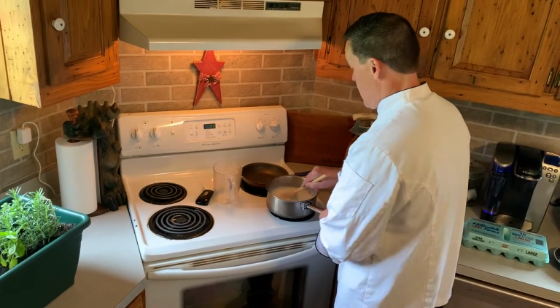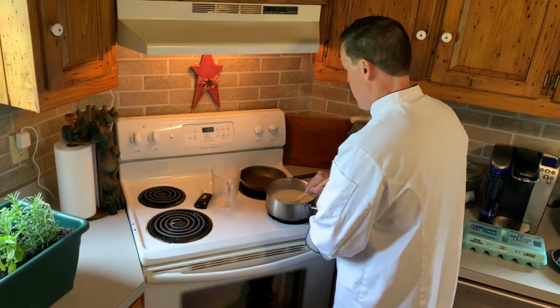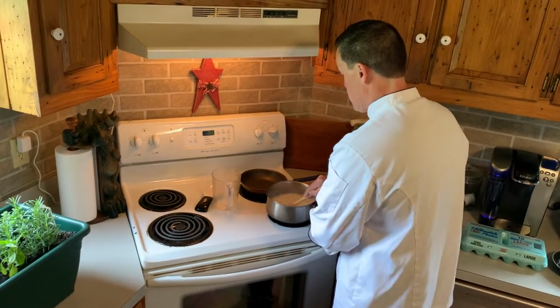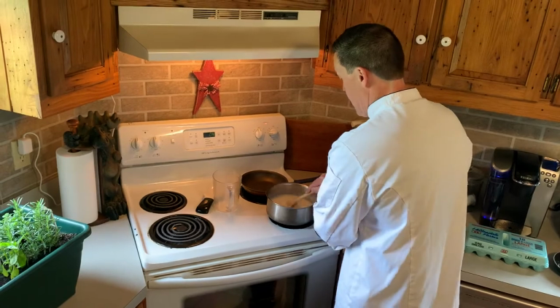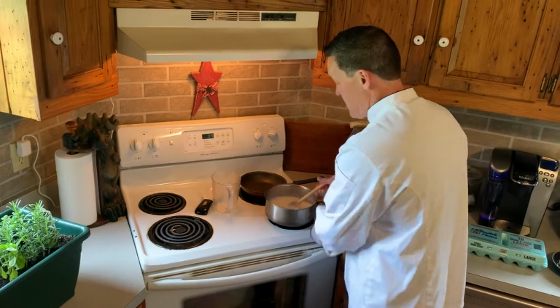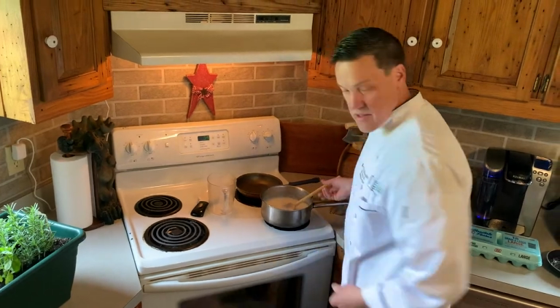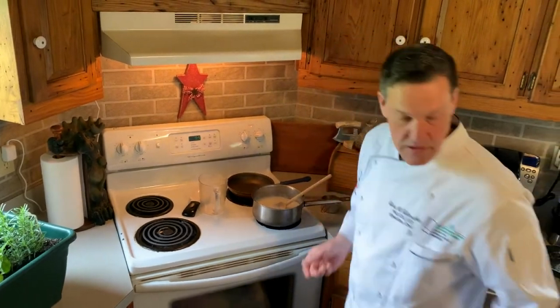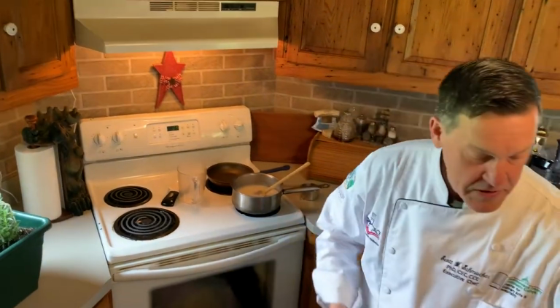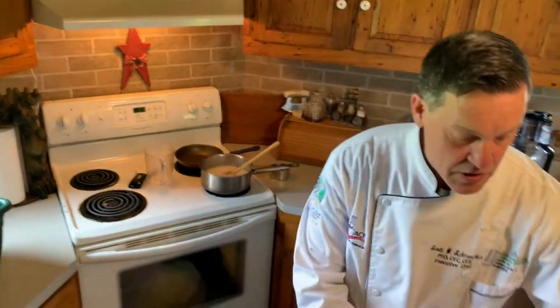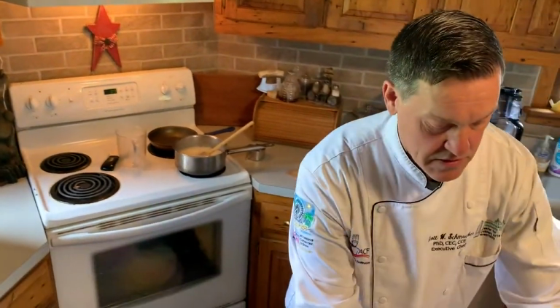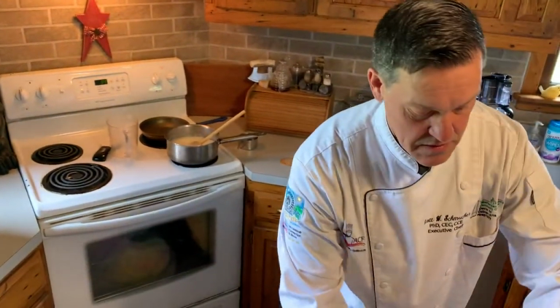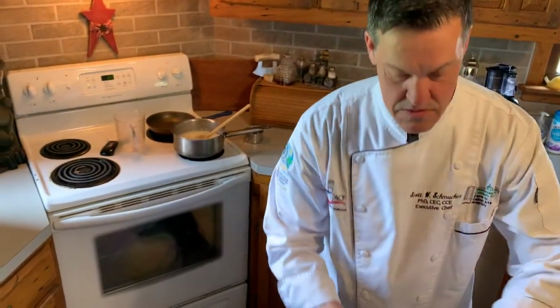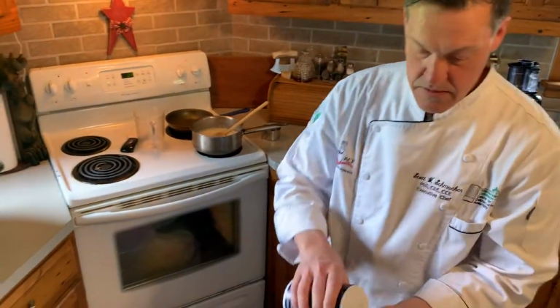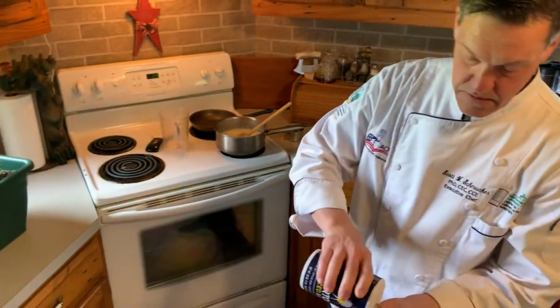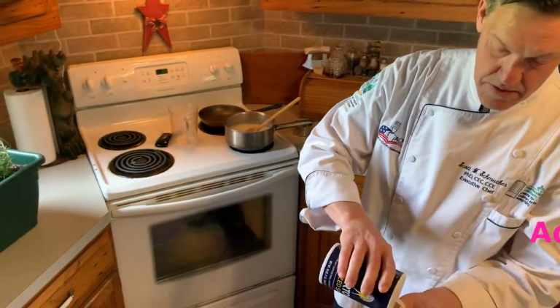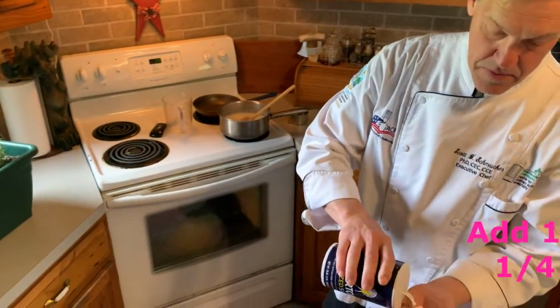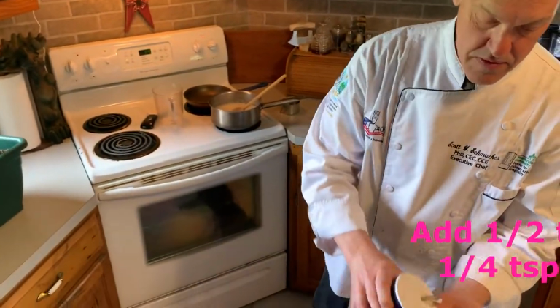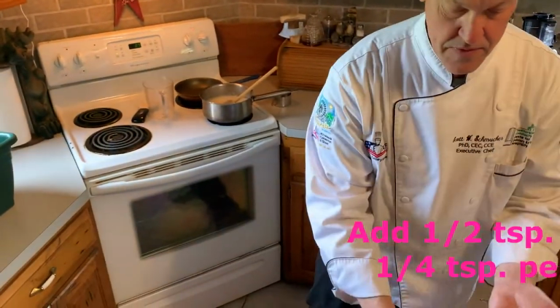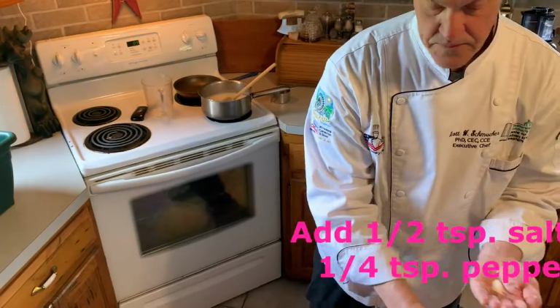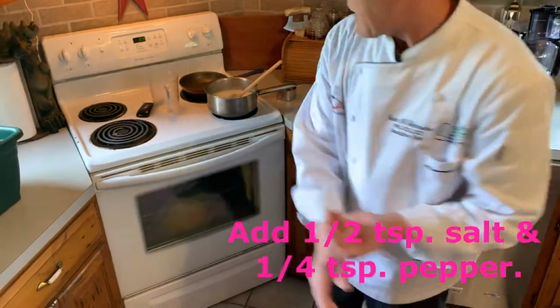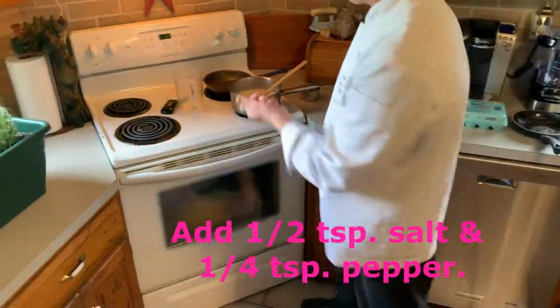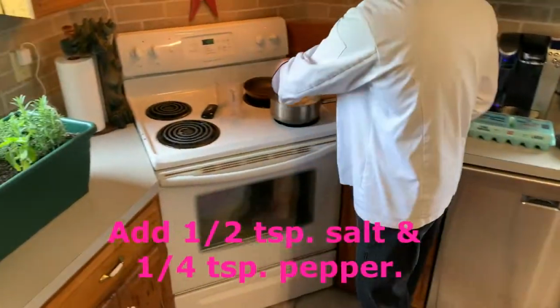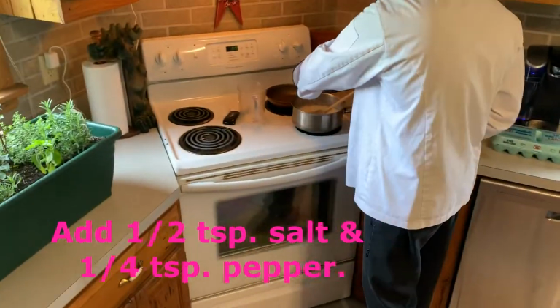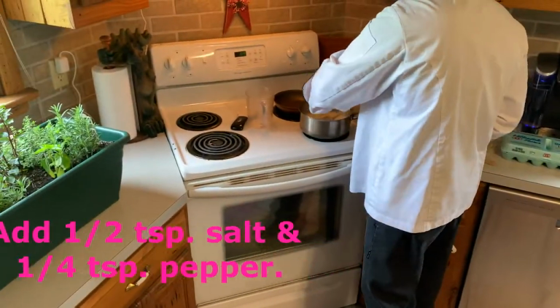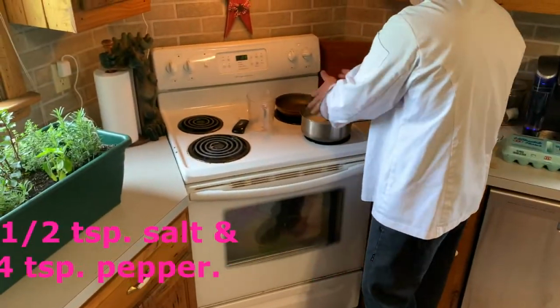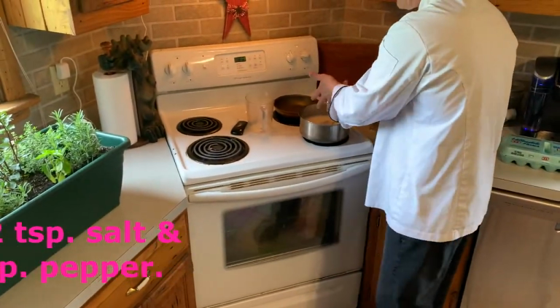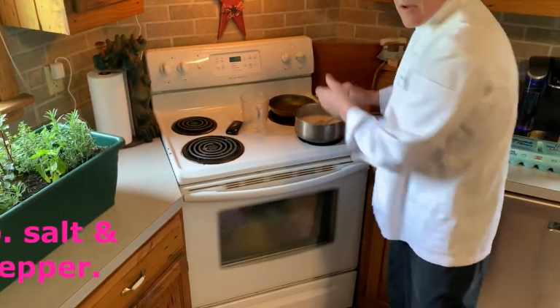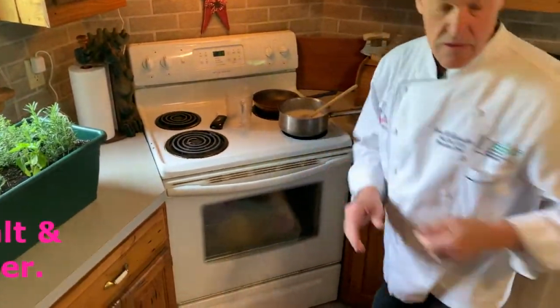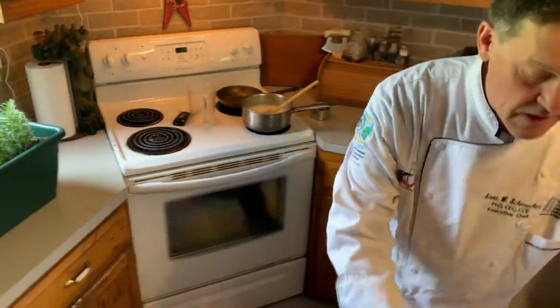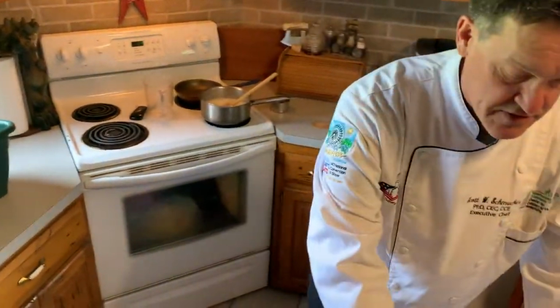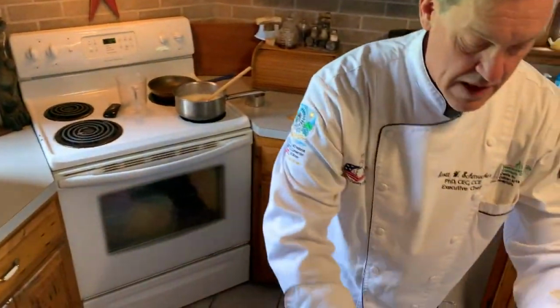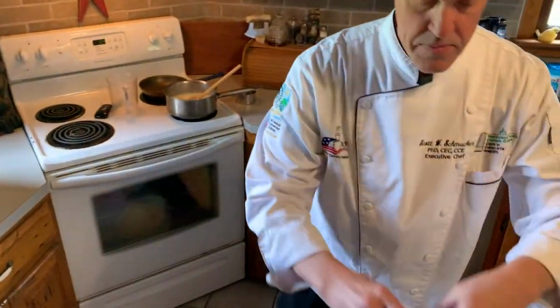I'm also going to add a little bit of salt and pepper — about a half teaspoon of salt and a little less of black pepper.